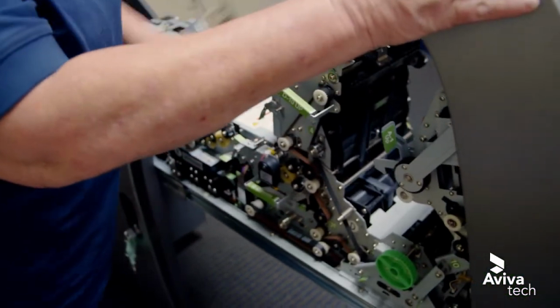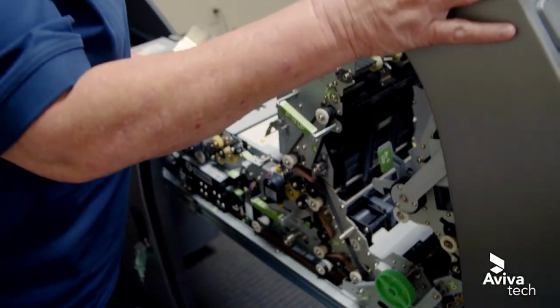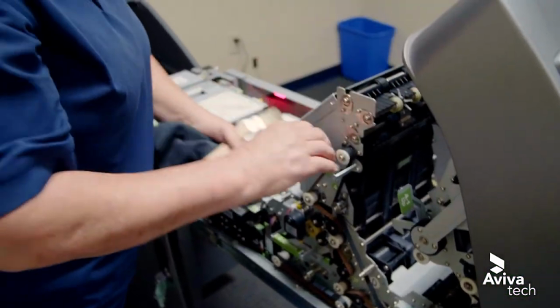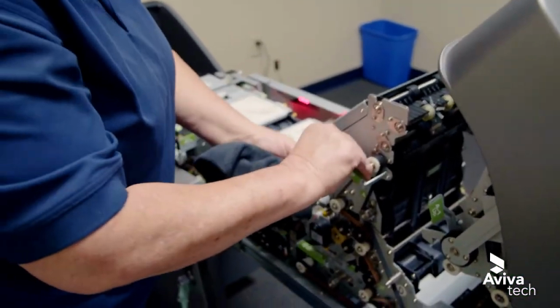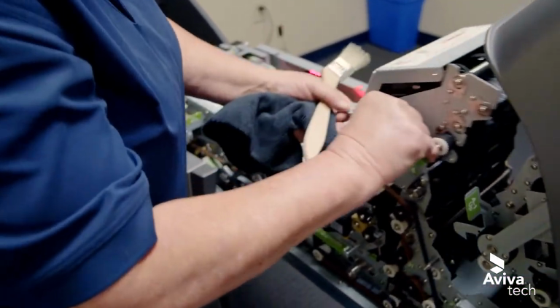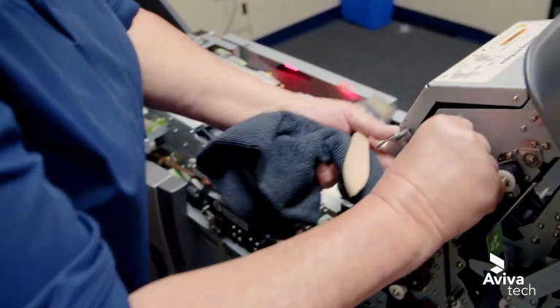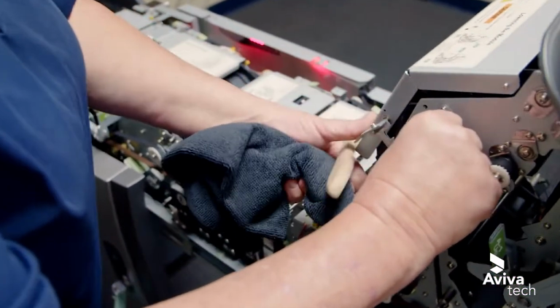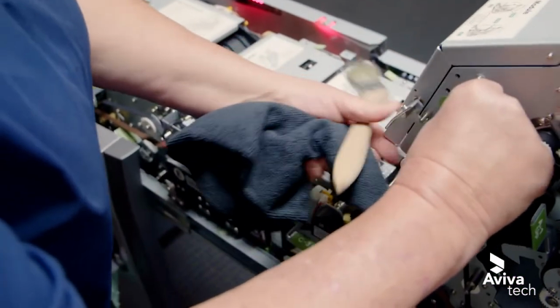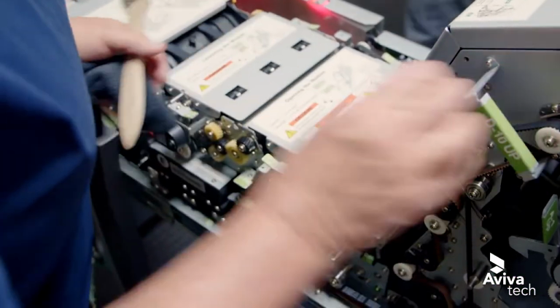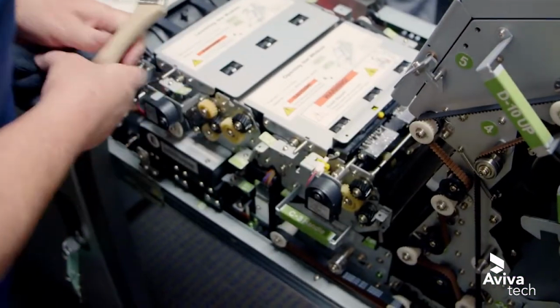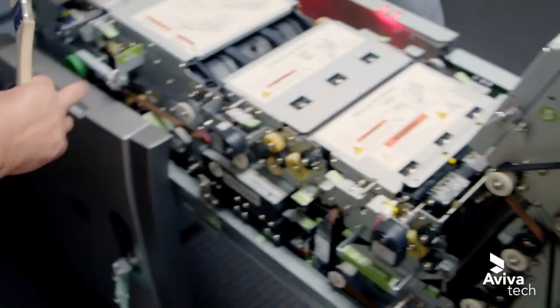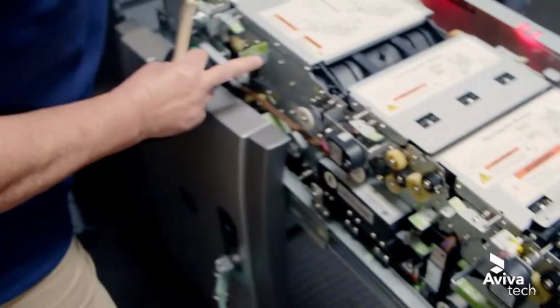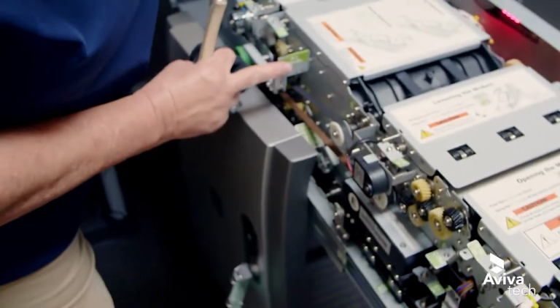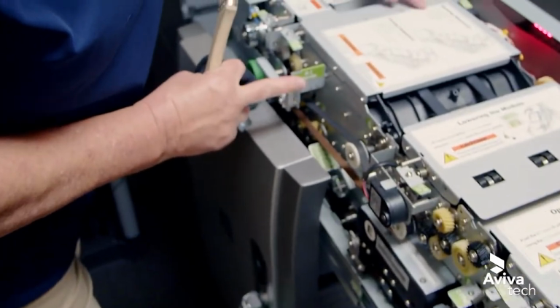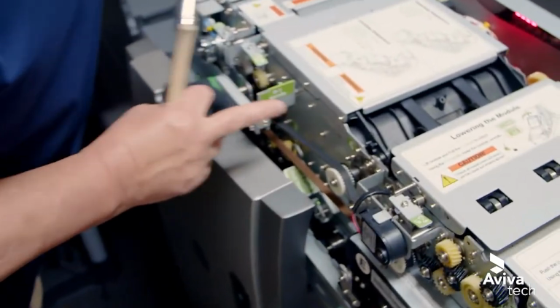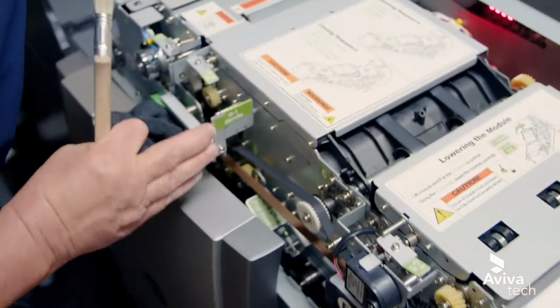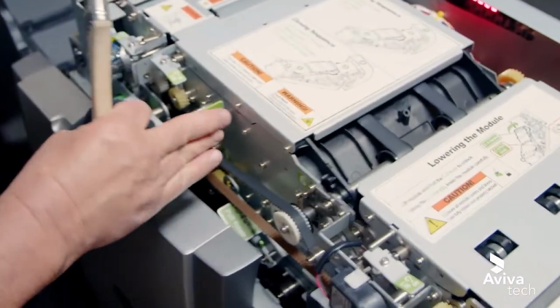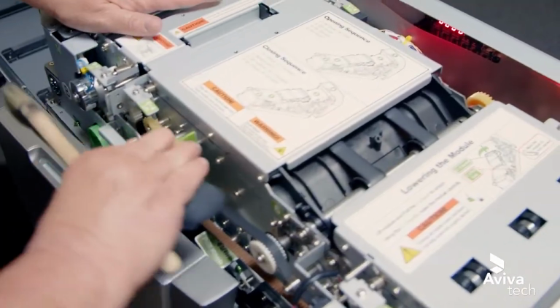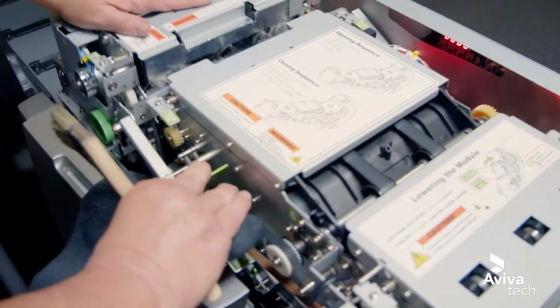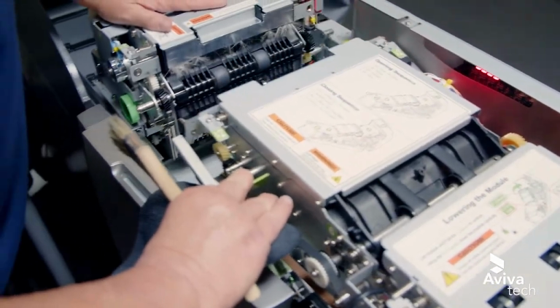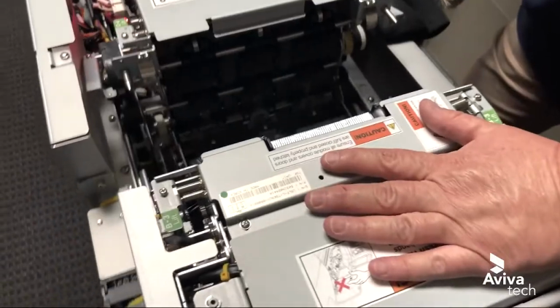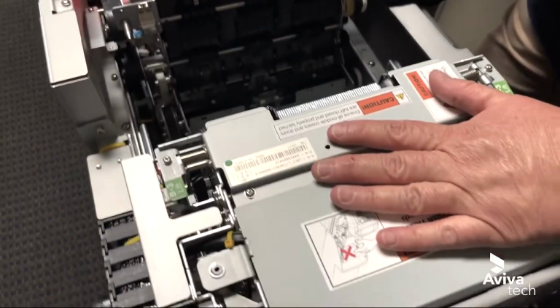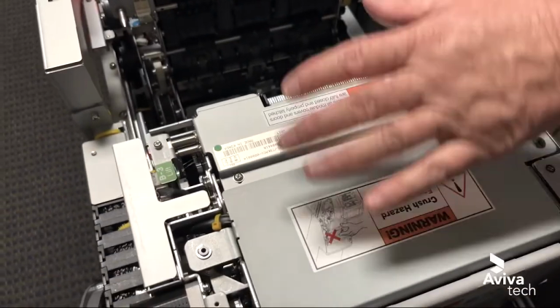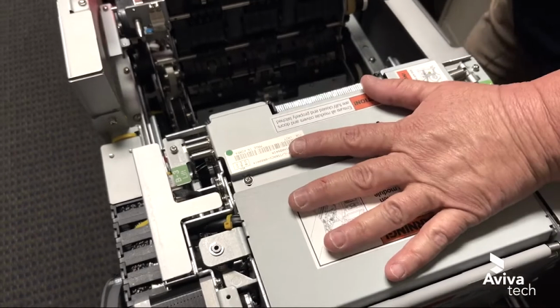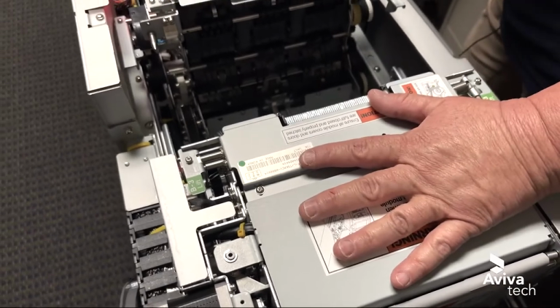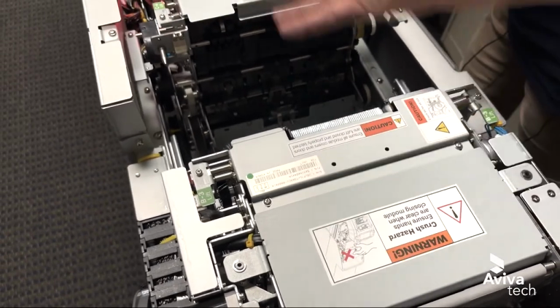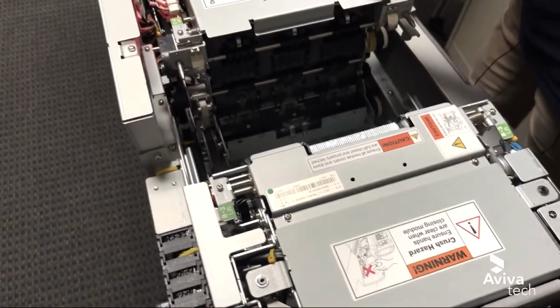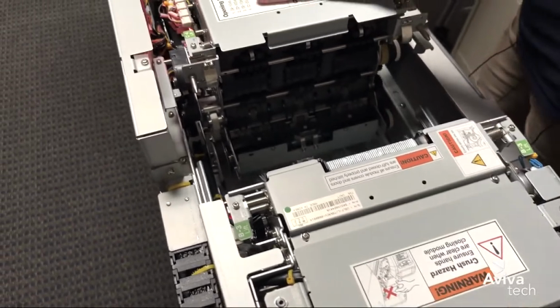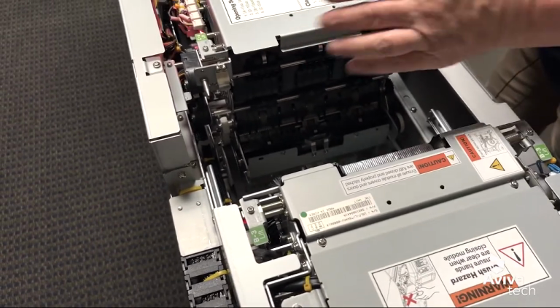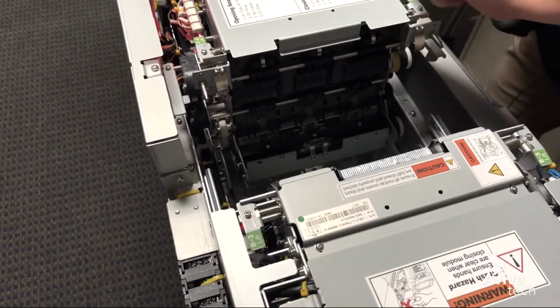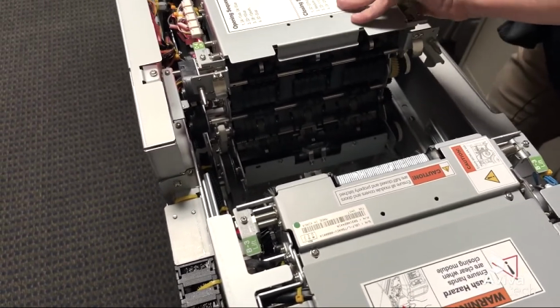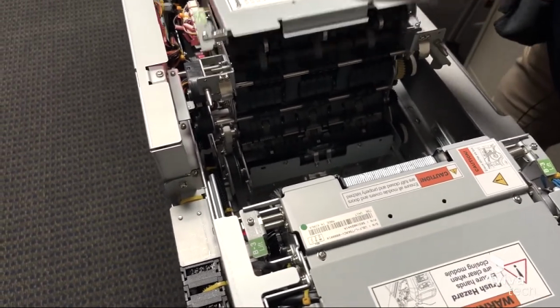Lift the cover up. And here we do number C — just pull this lever out and separate. Now we've got this apart, we can go ahead and start opening different parts of it.